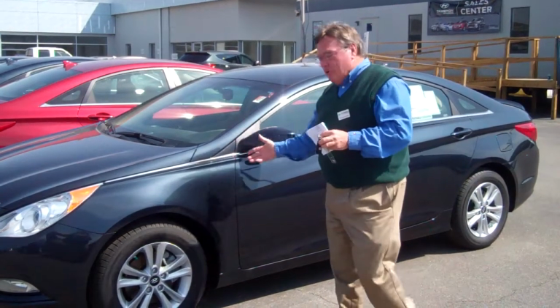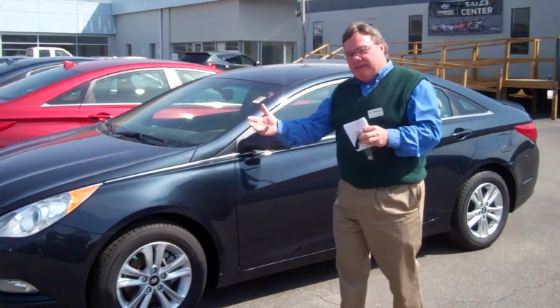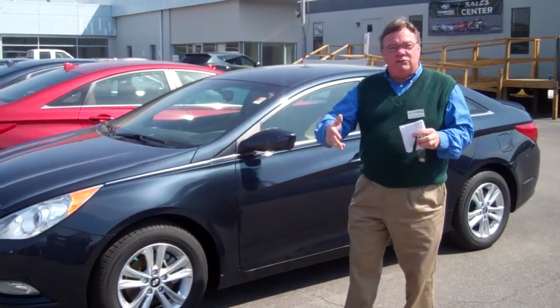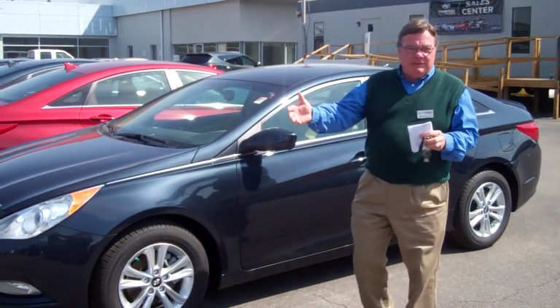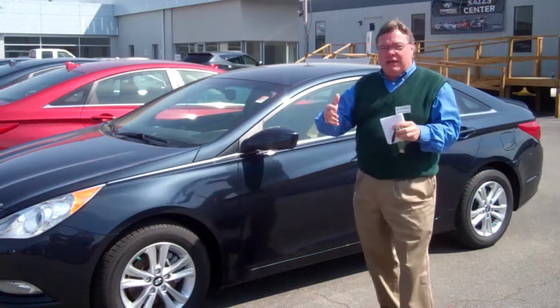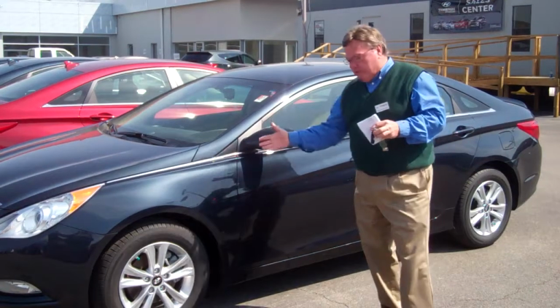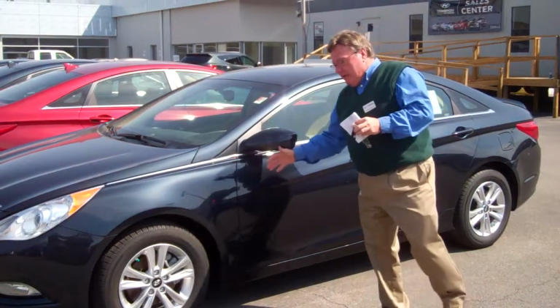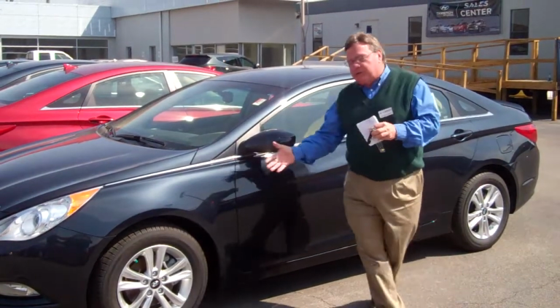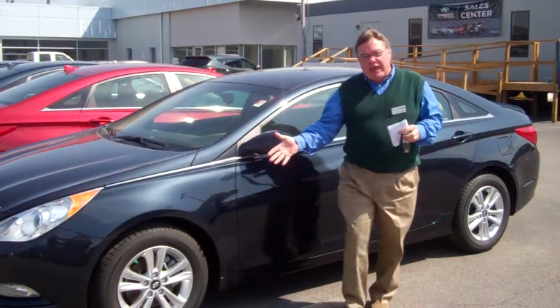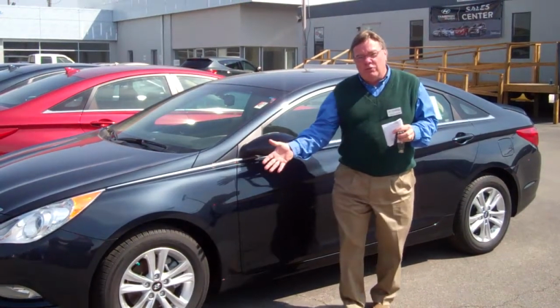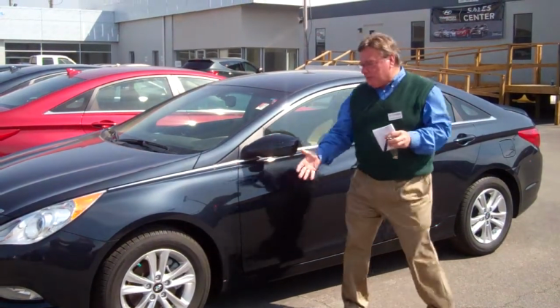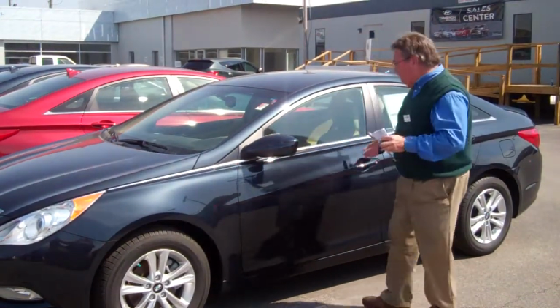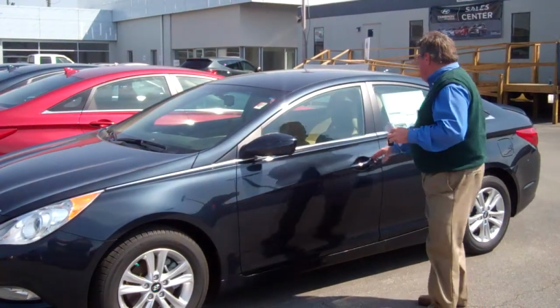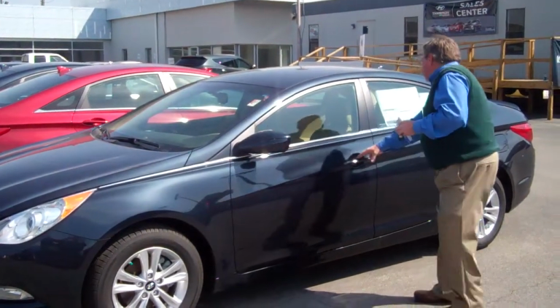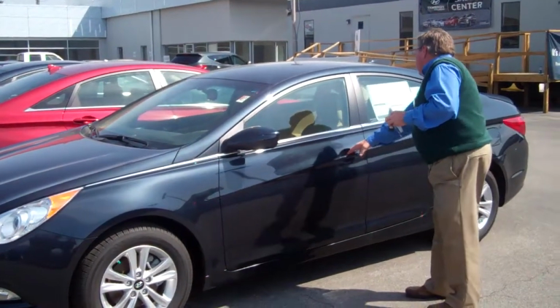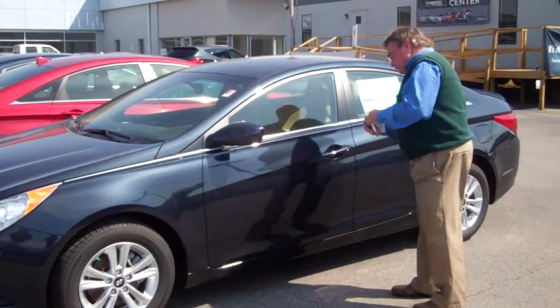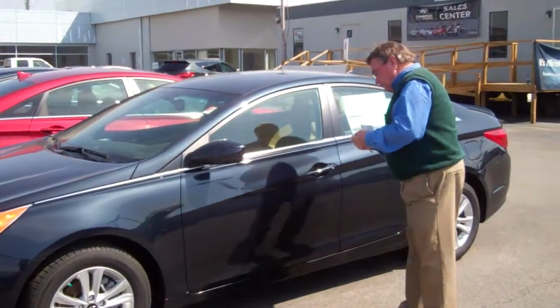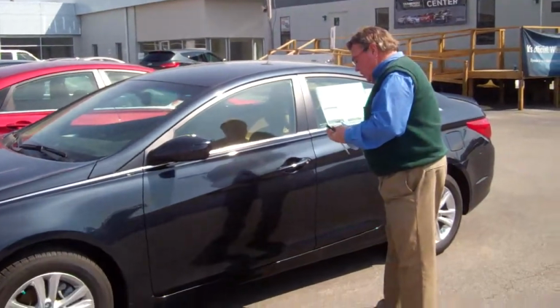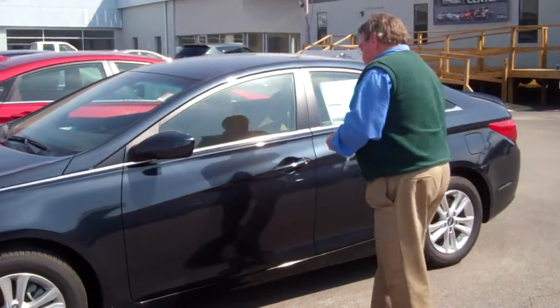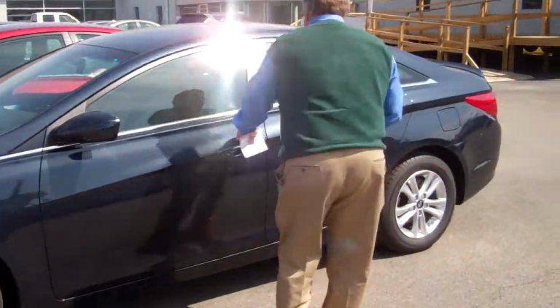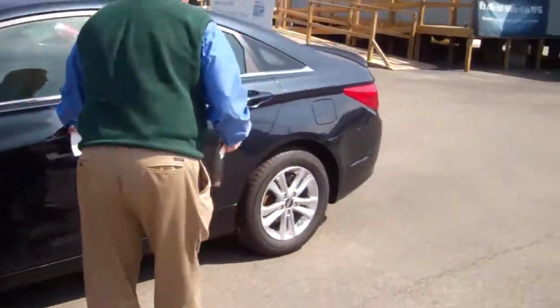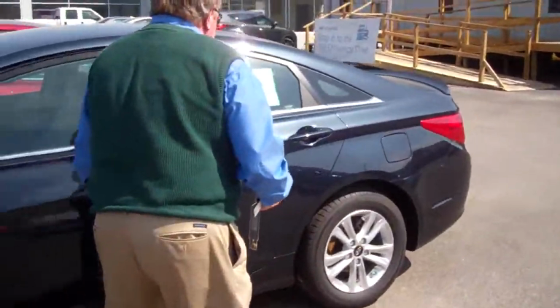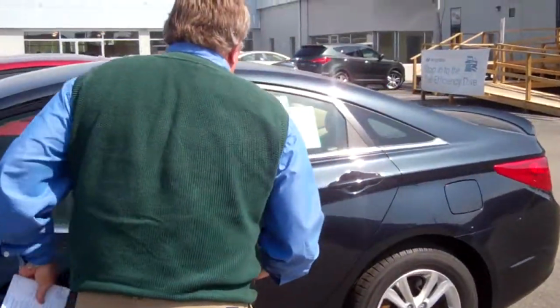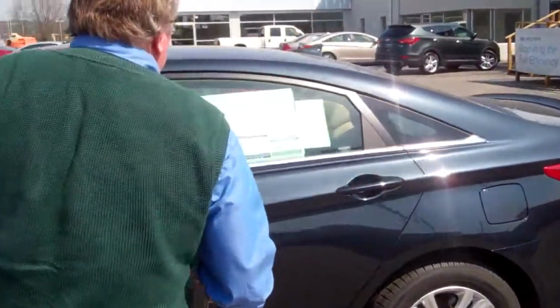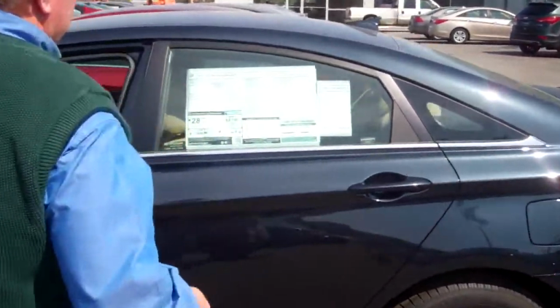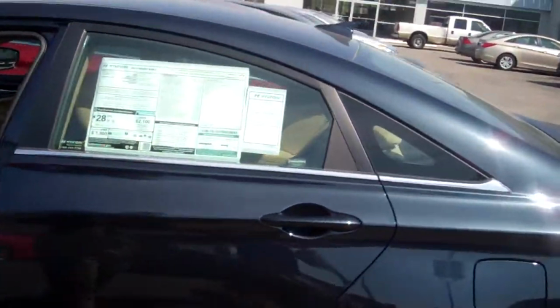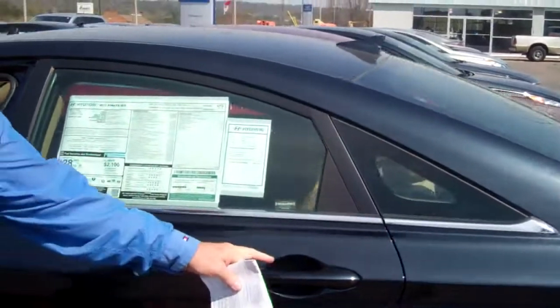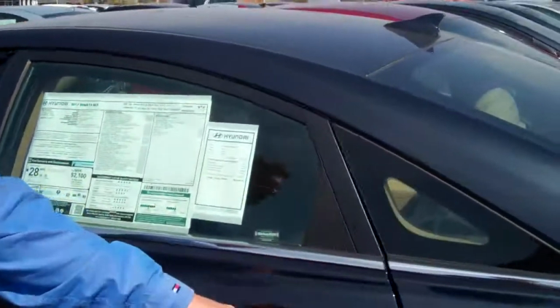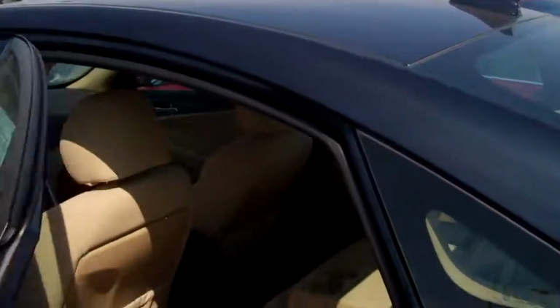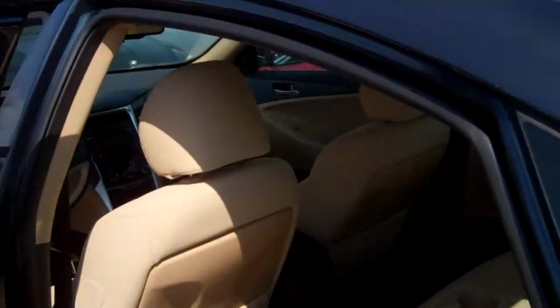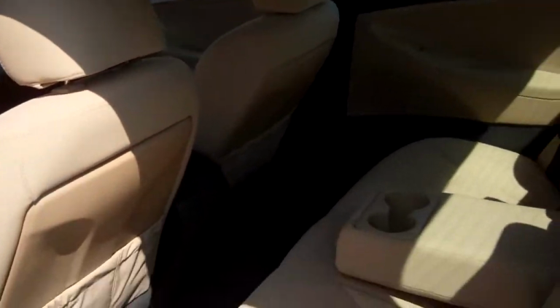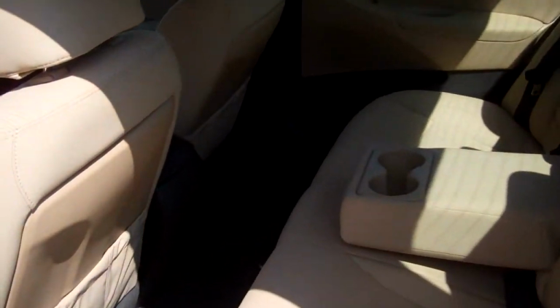We have SEs, we have Limiteds, we have all of those. This one comes with alloy wheels and has a popular equipment package with it. This one is actually in Pacific Blue Pearl with a camel interior.